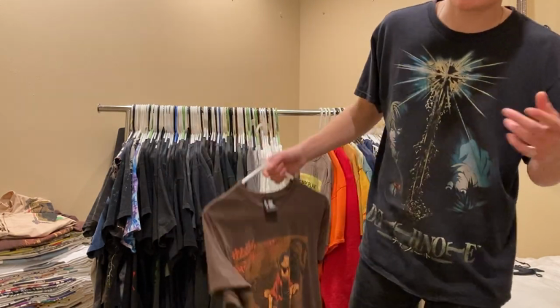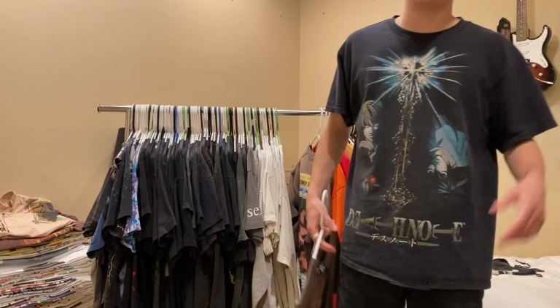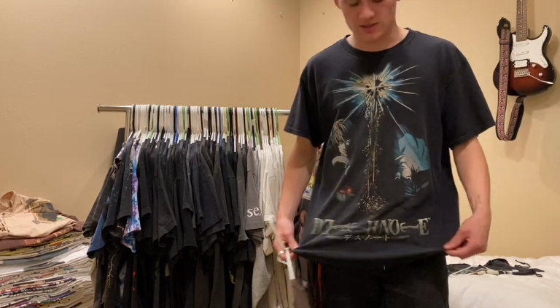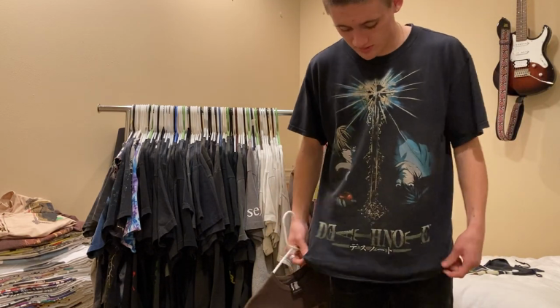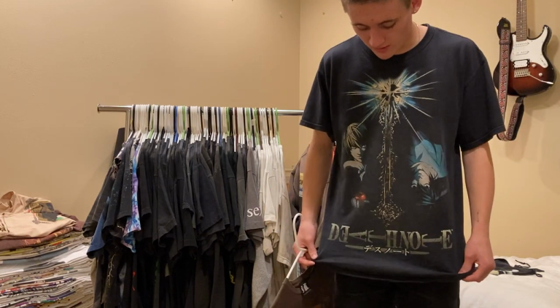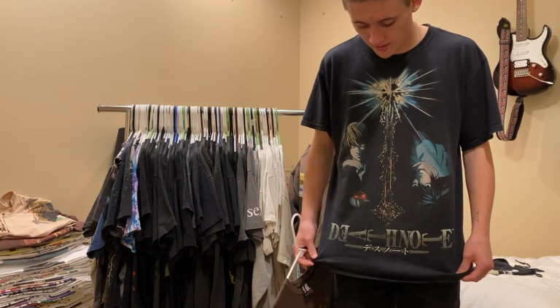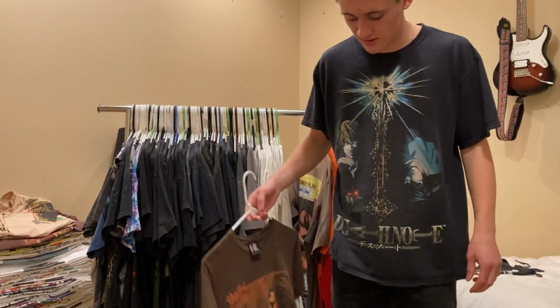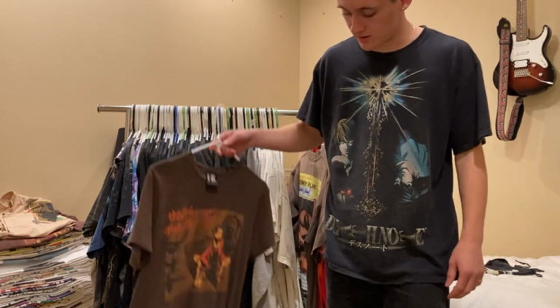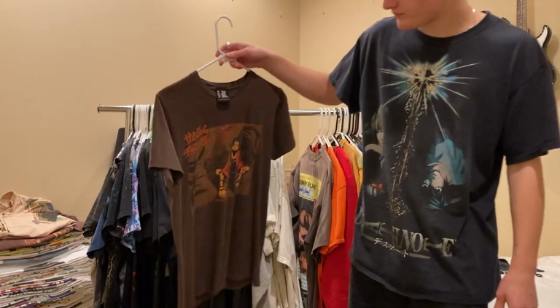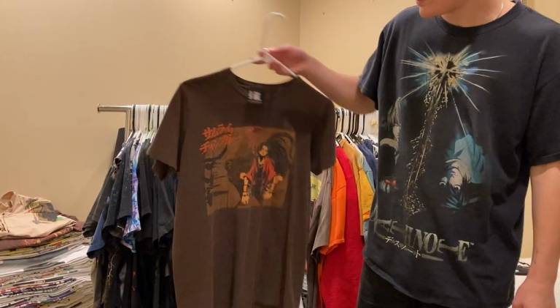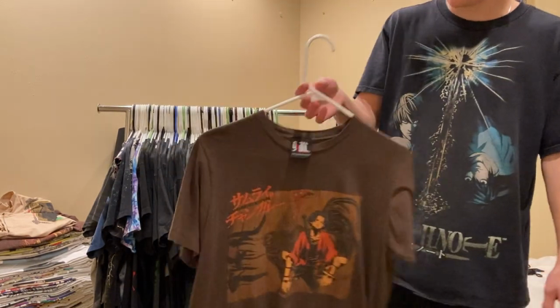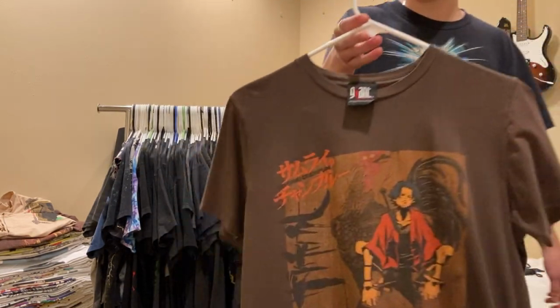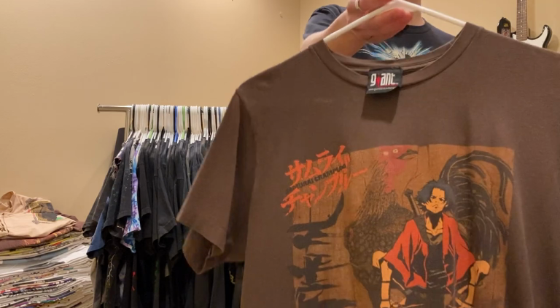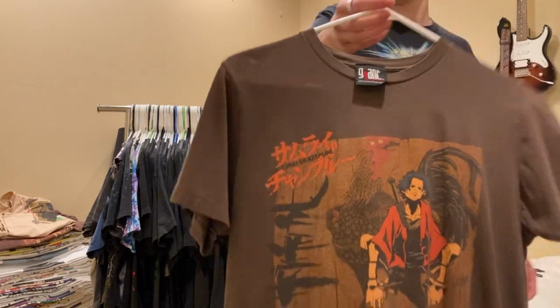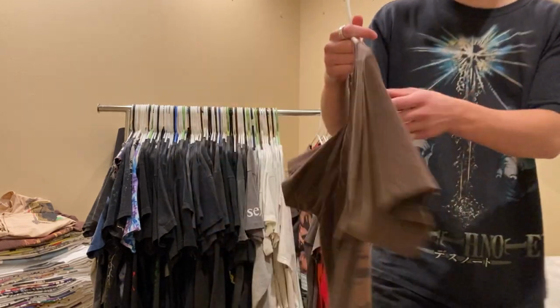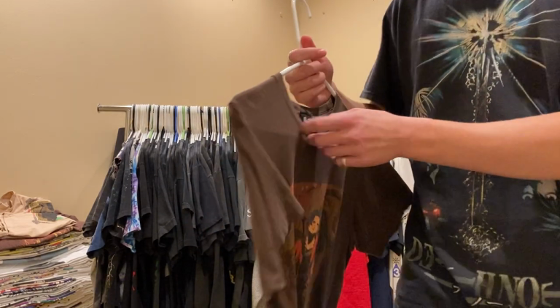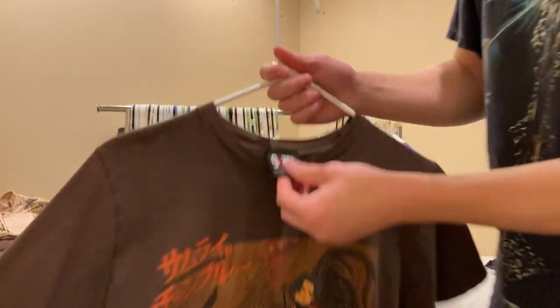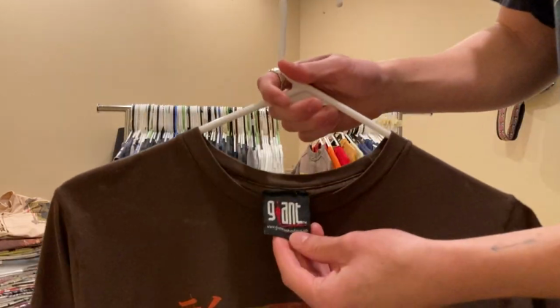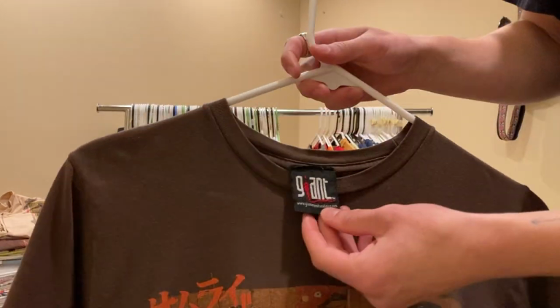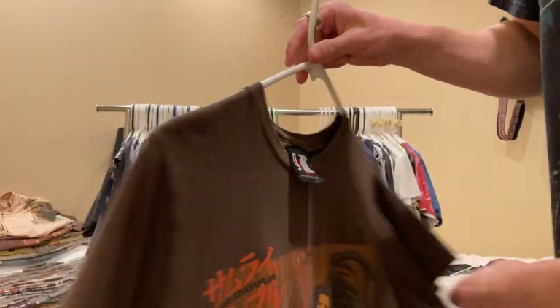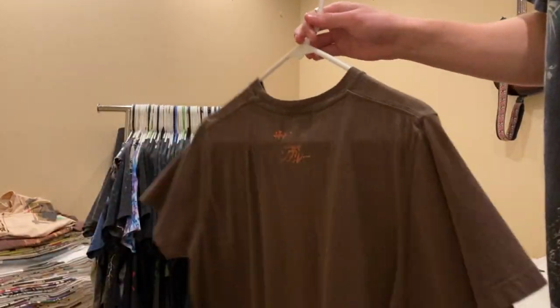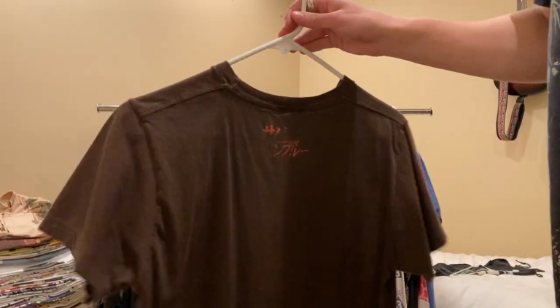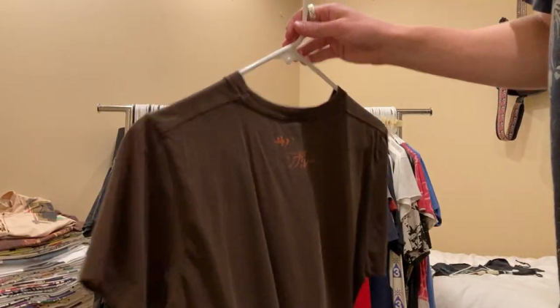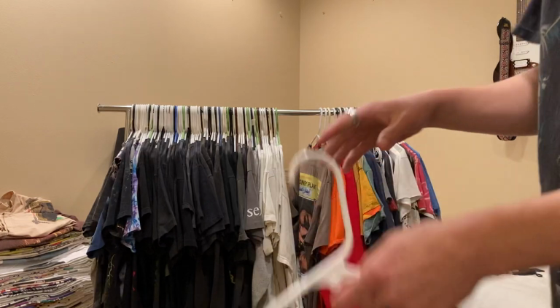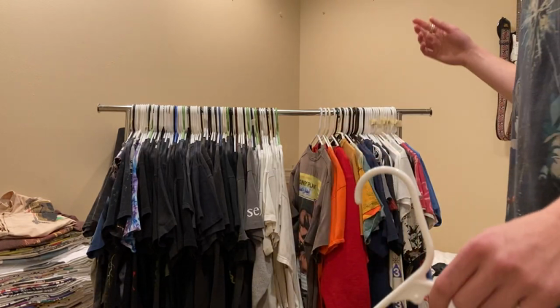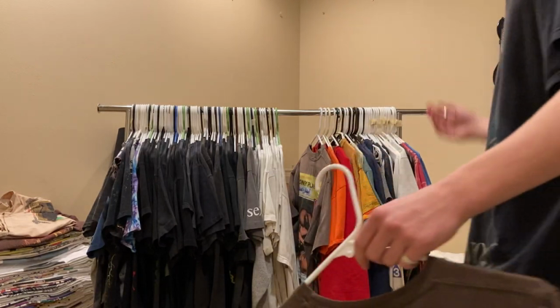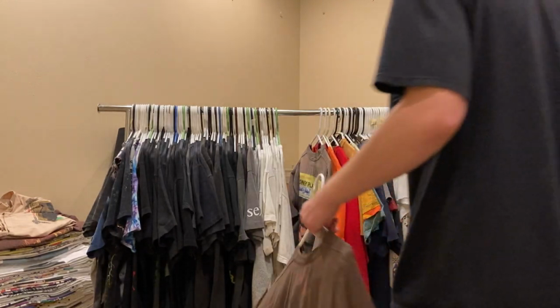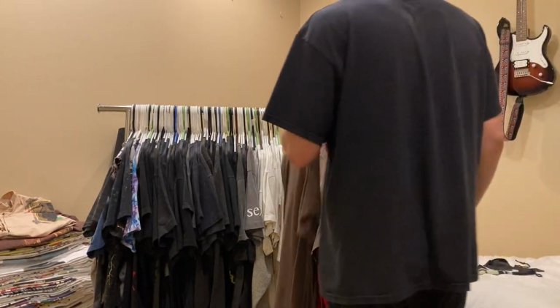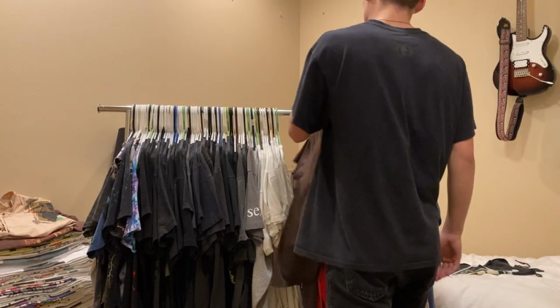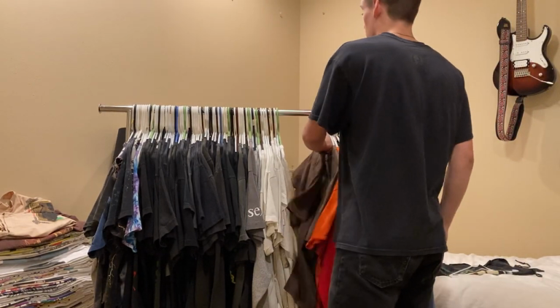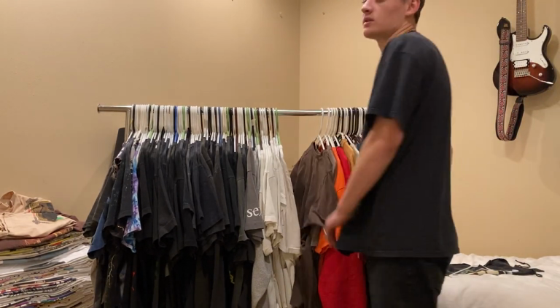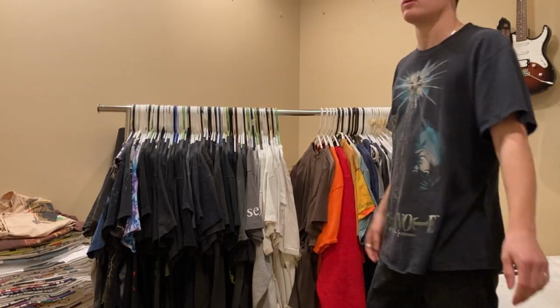Next up, first anime tee besides the one I'm wearing - this is Samurai Champloo. It's a size medium on a giant tag, front and back hit. Really sick show - if you haven't seen it, check it out. I think it's on Hulu.